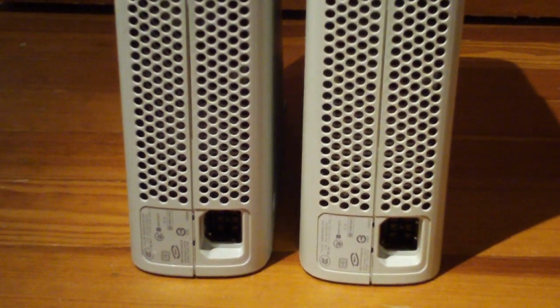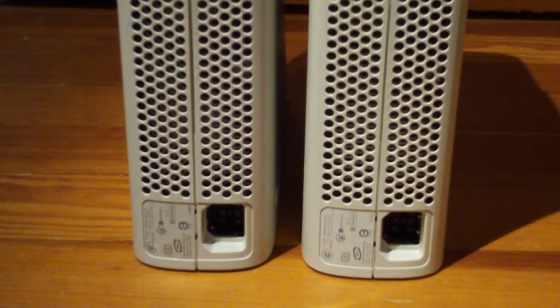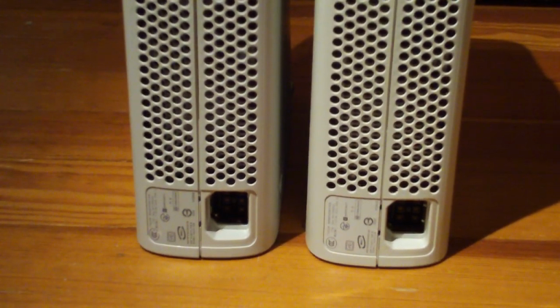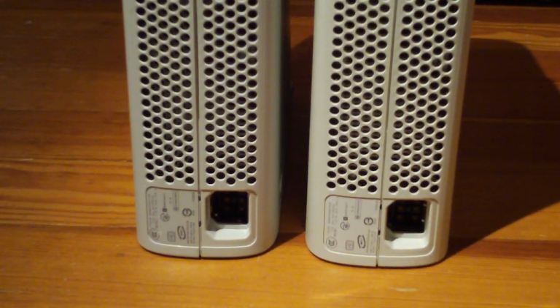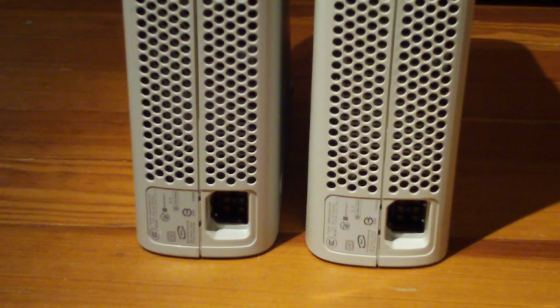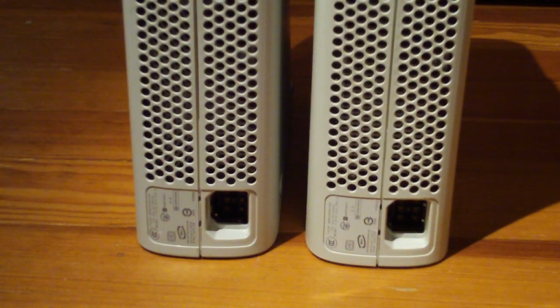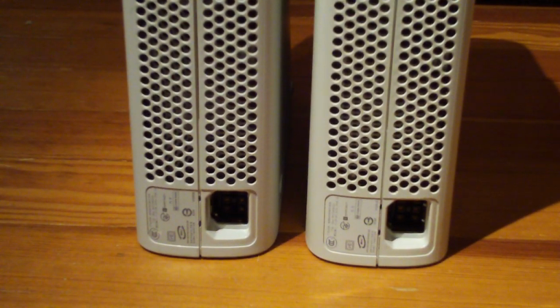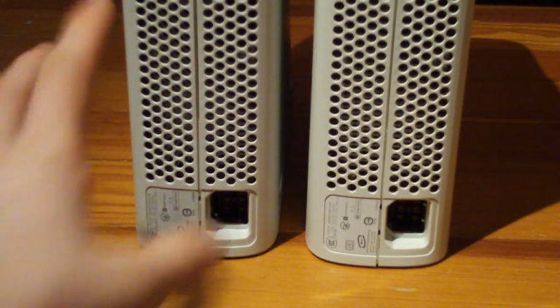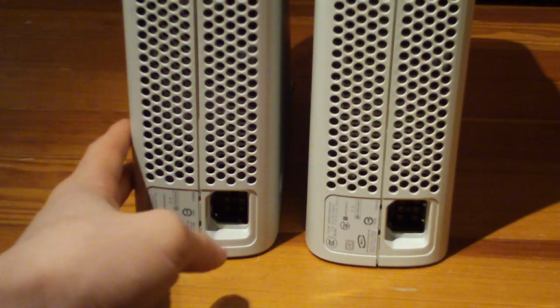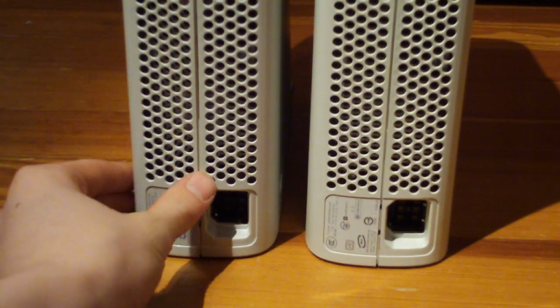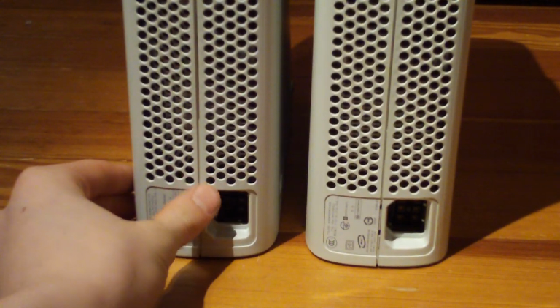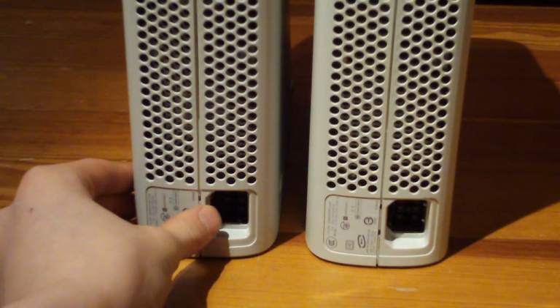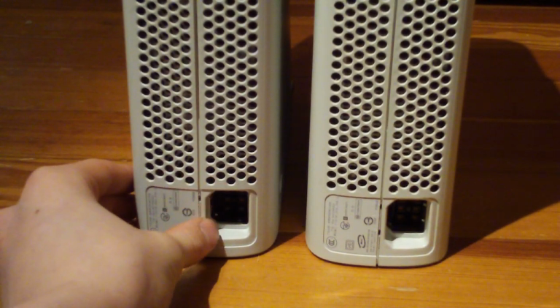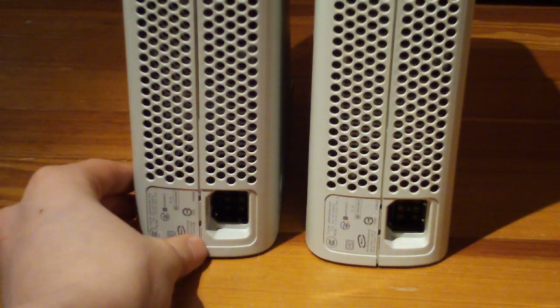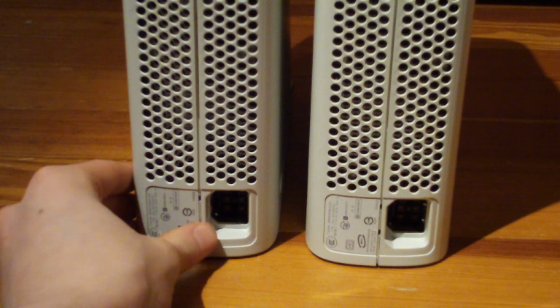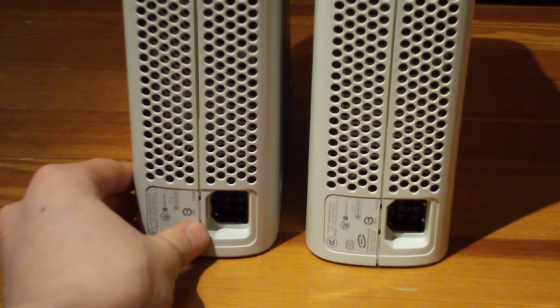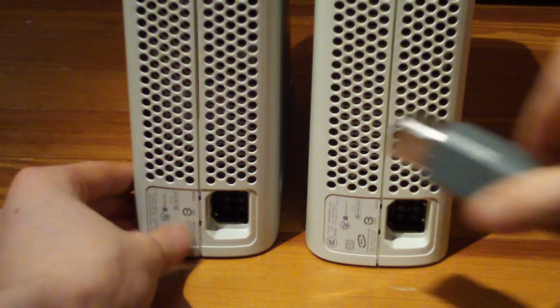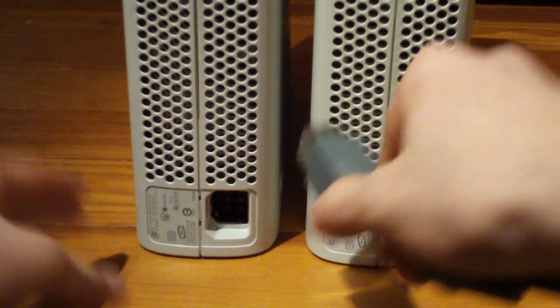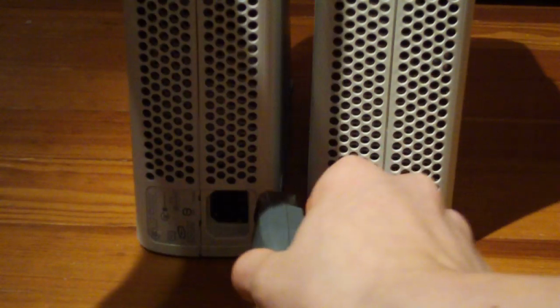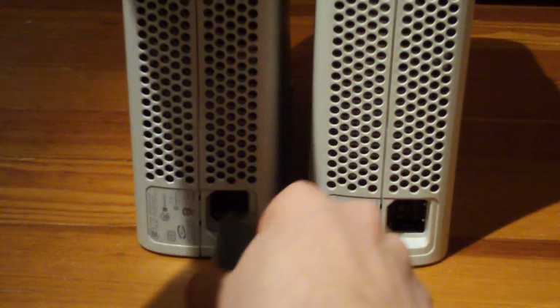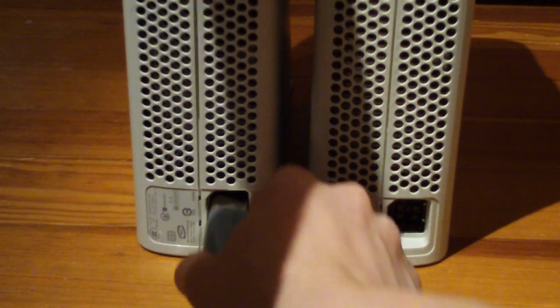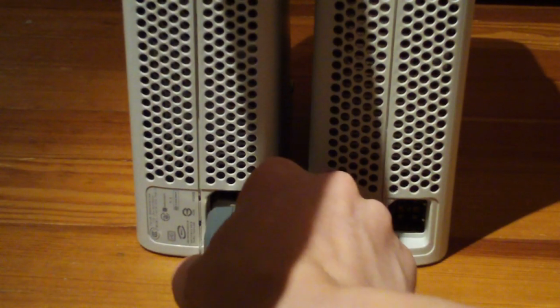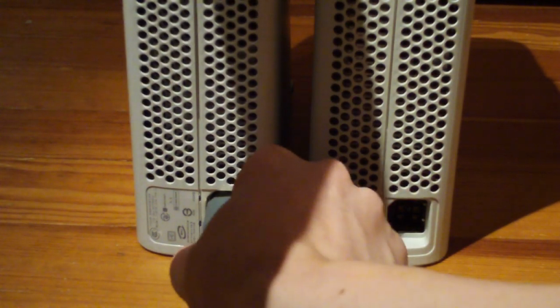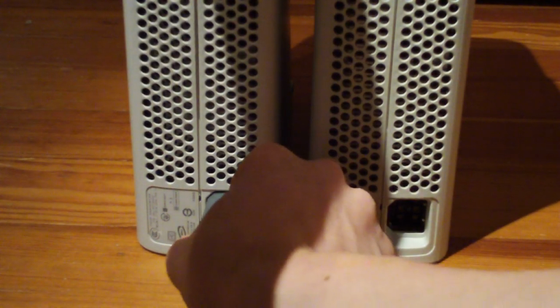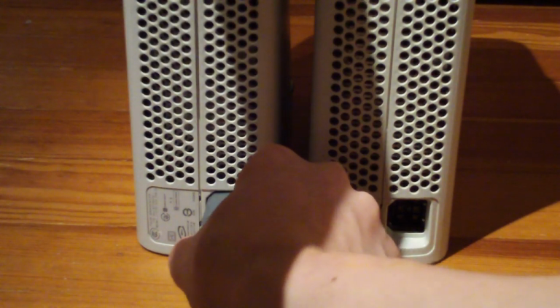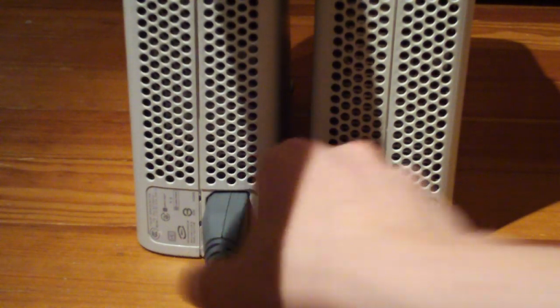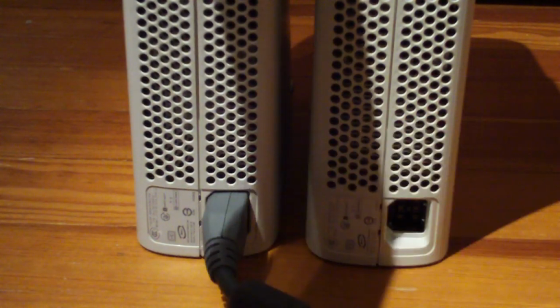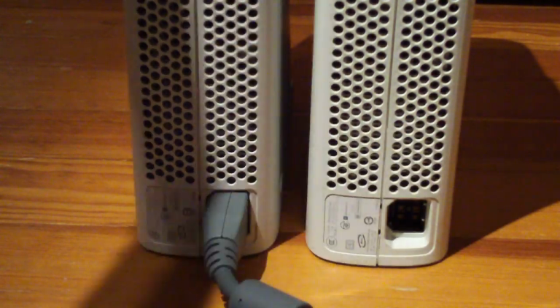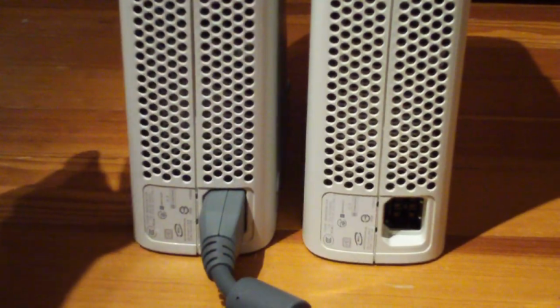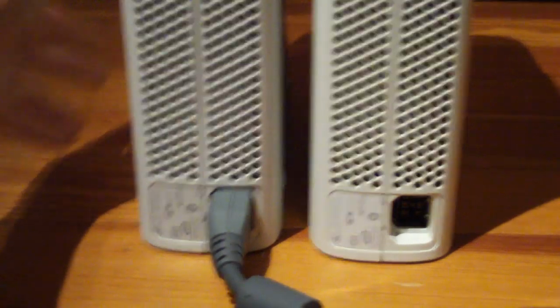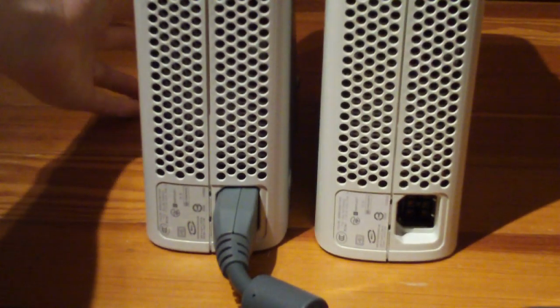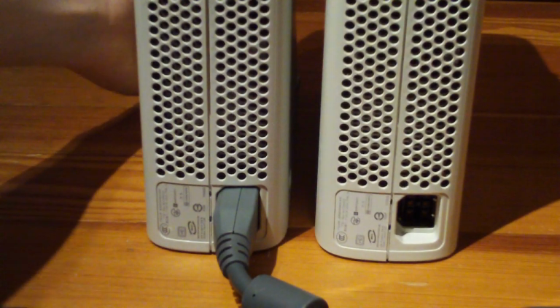So, first, the regular ones that come with it. Let's turn it on.